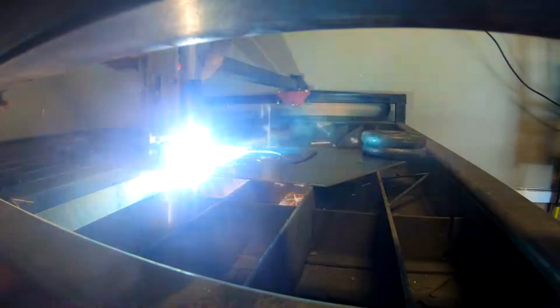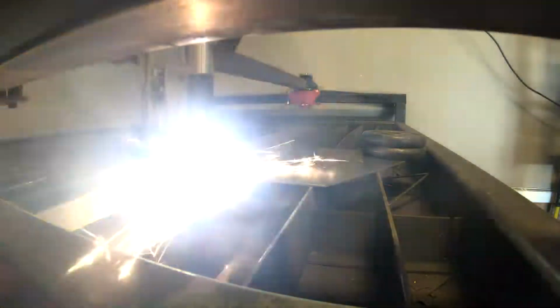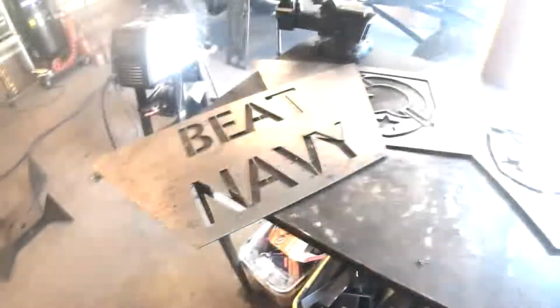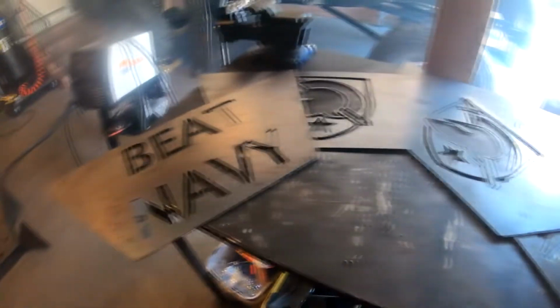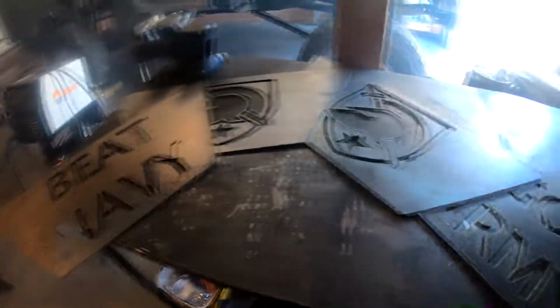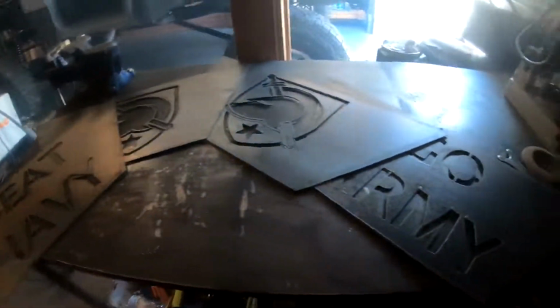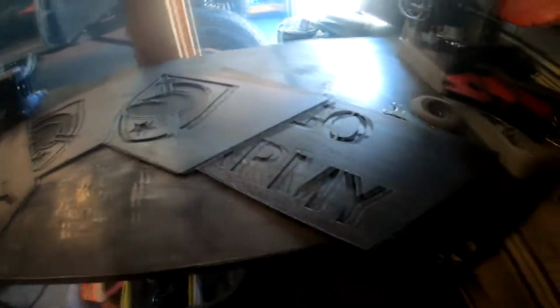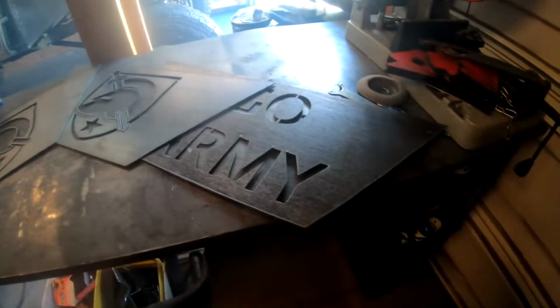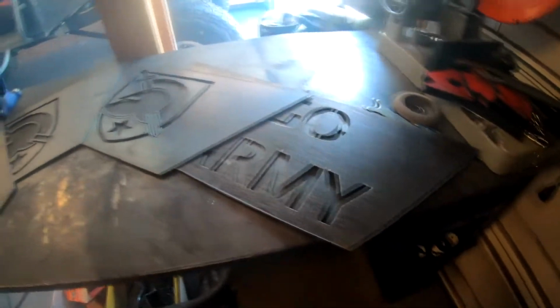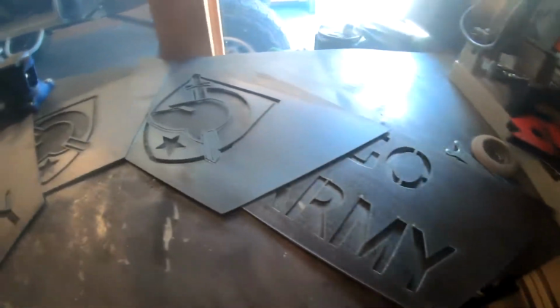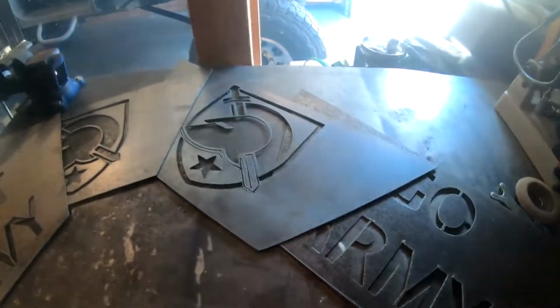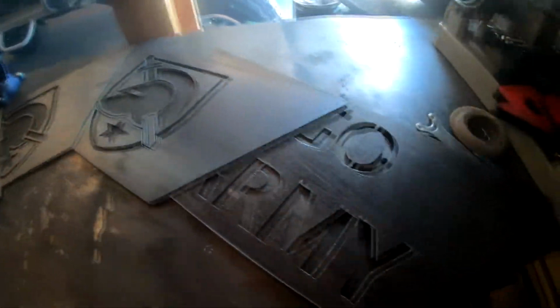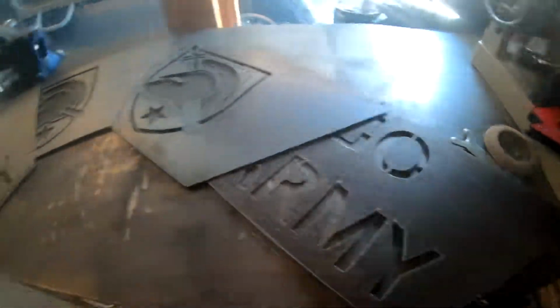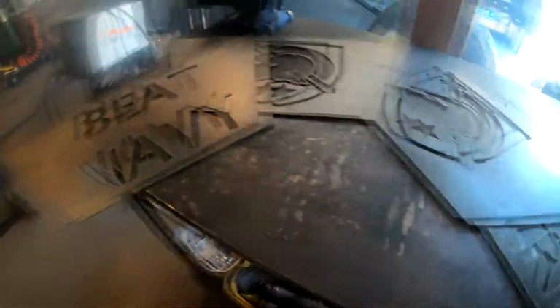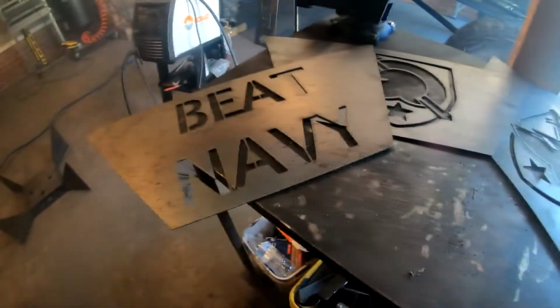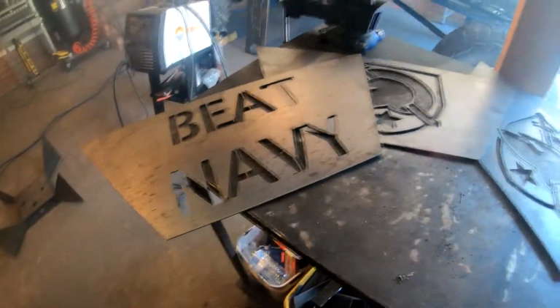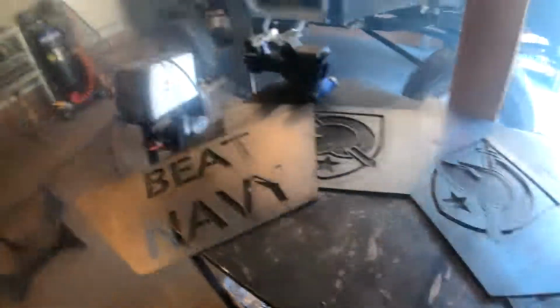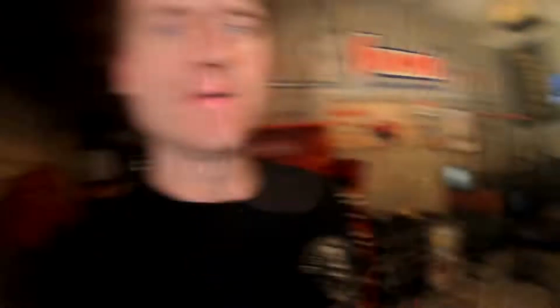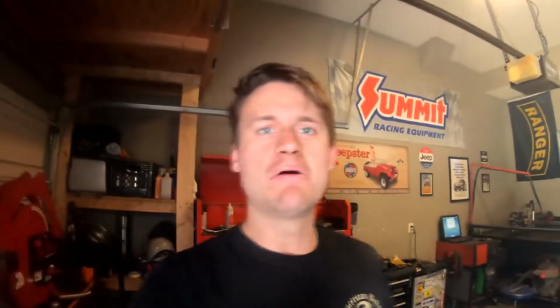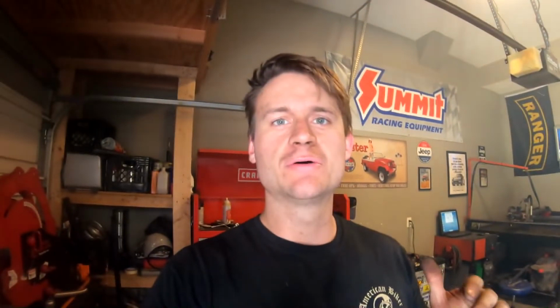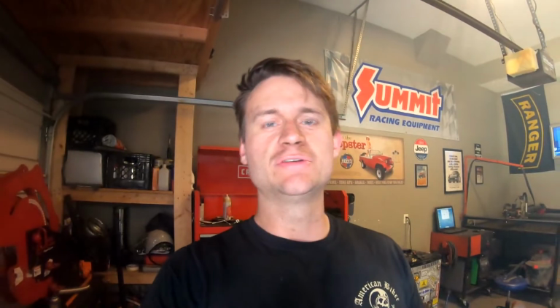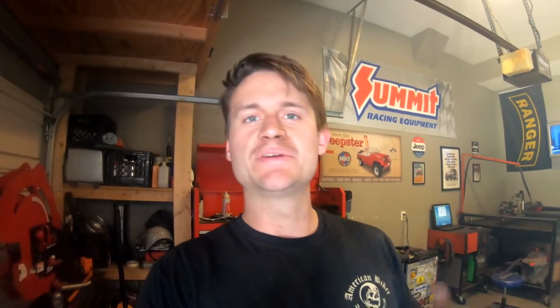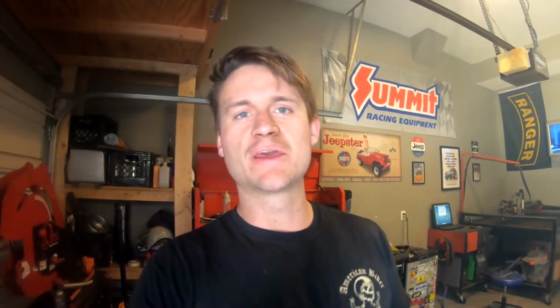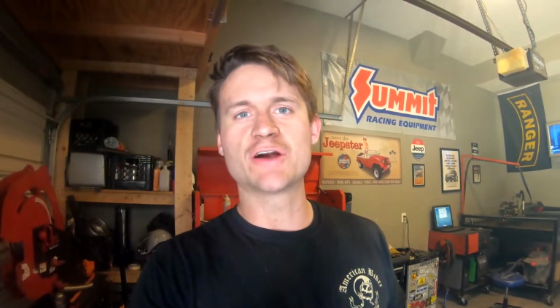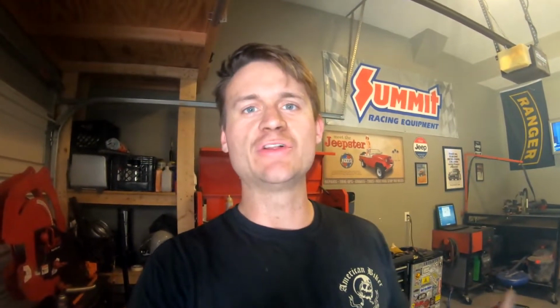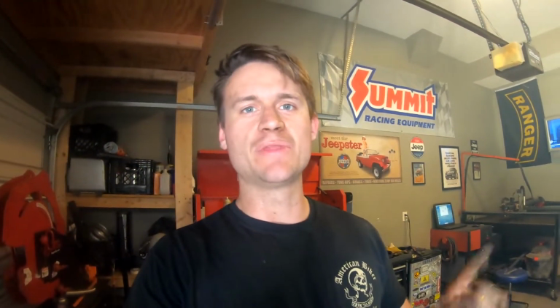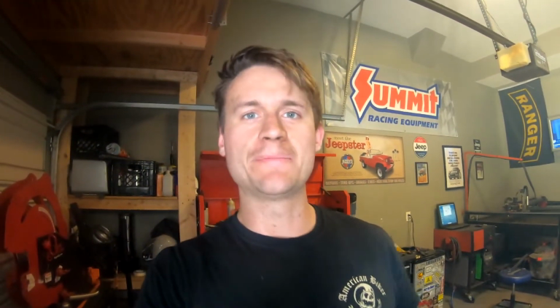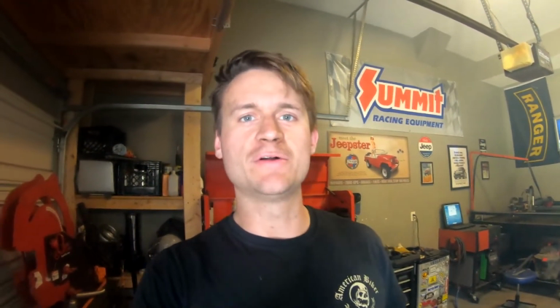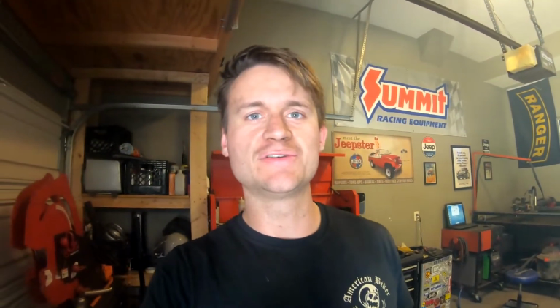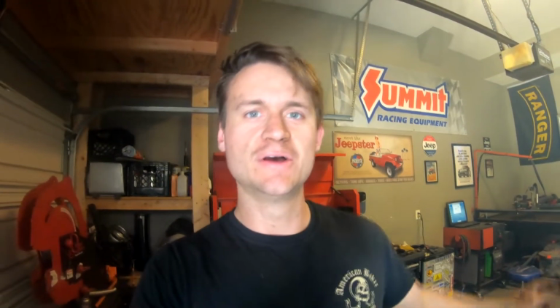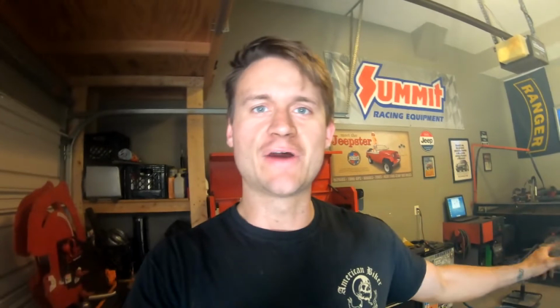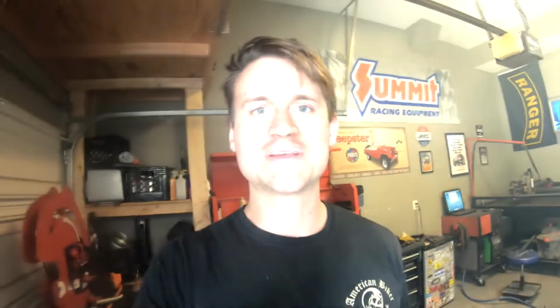There are all the designs. I got two Athena helmets, a Go Army, and a Beat Navy. Now I'm just going to take a flap disc to them, get all the dross off, clean them up, and then I'm going to prep them to weld onto the fire pit itself.